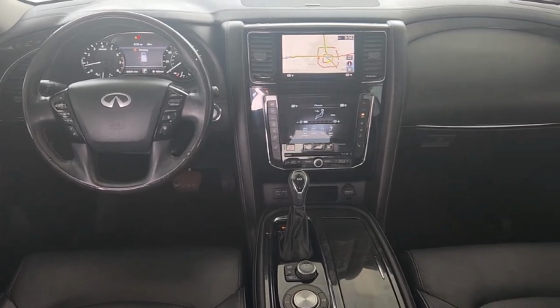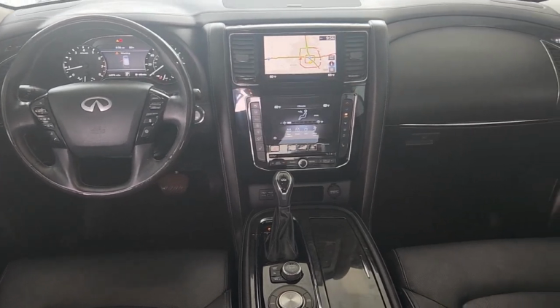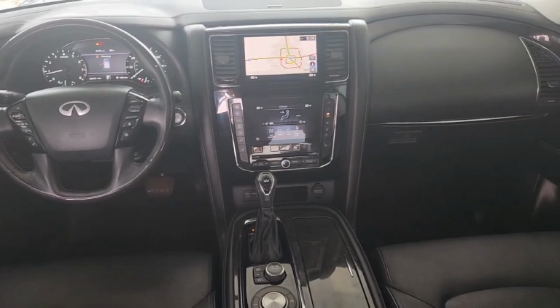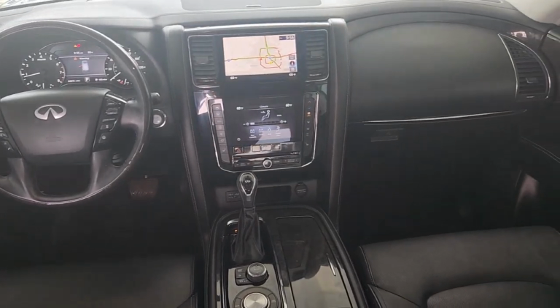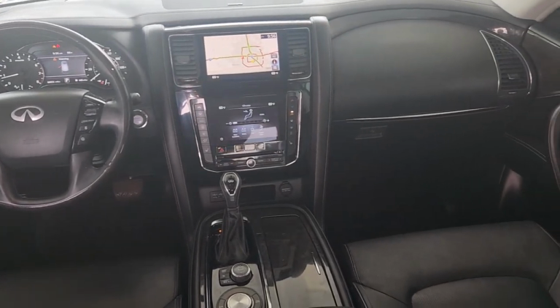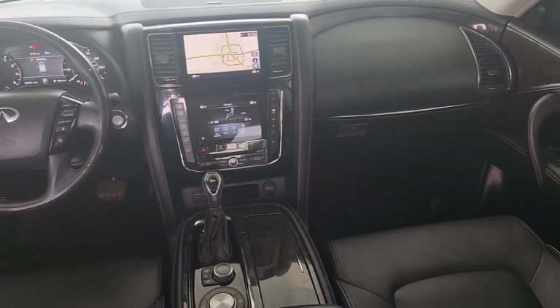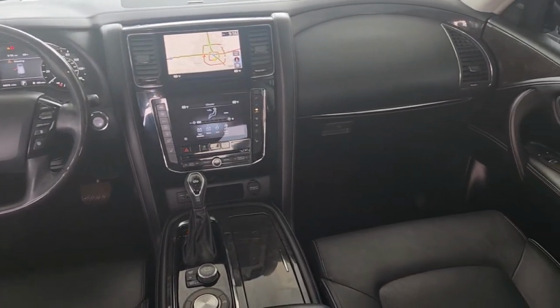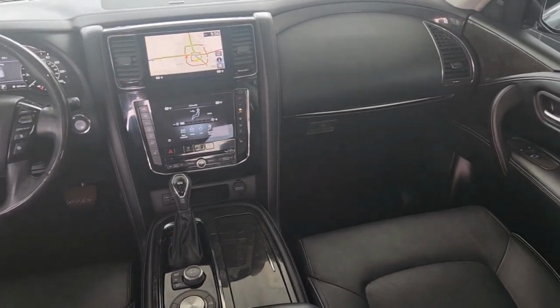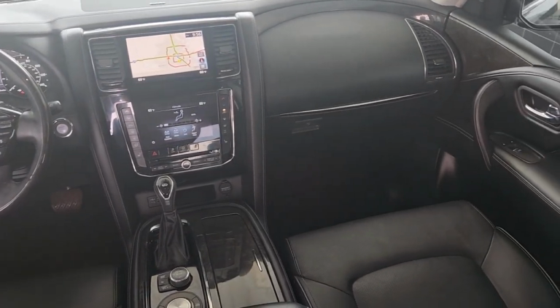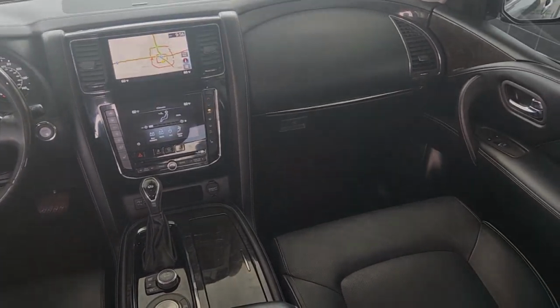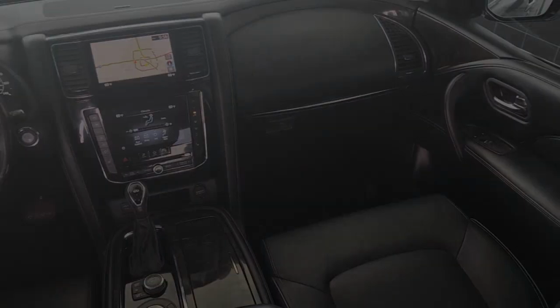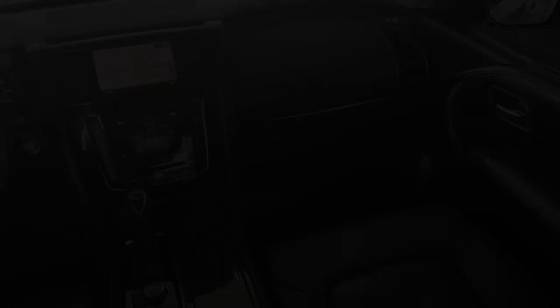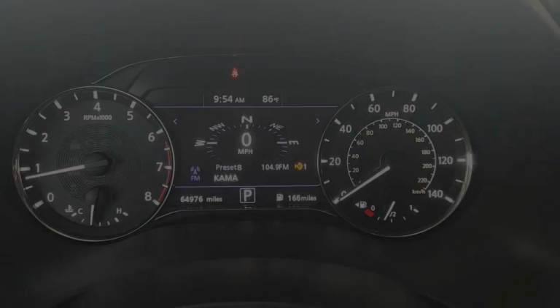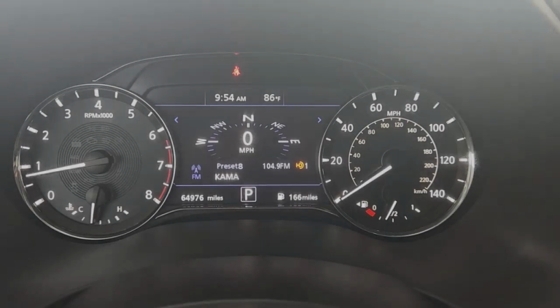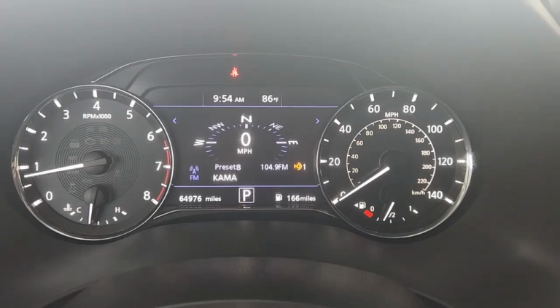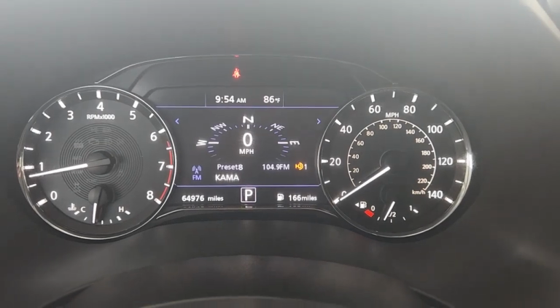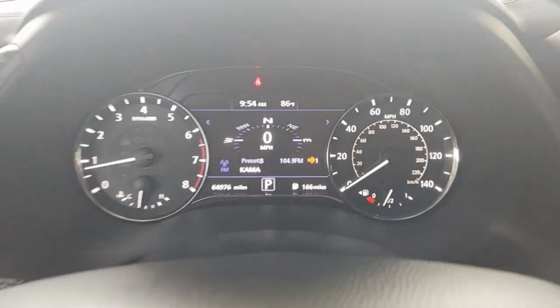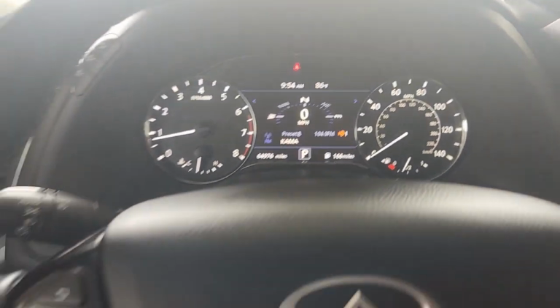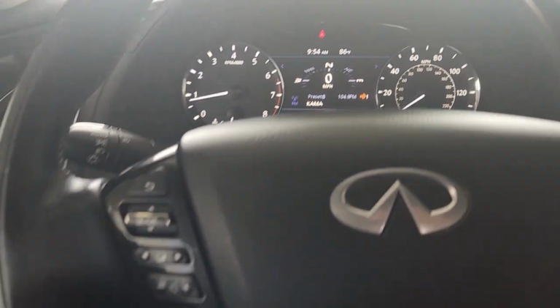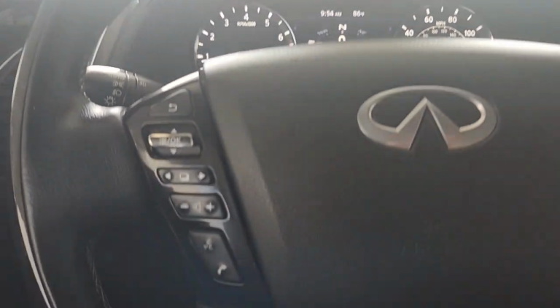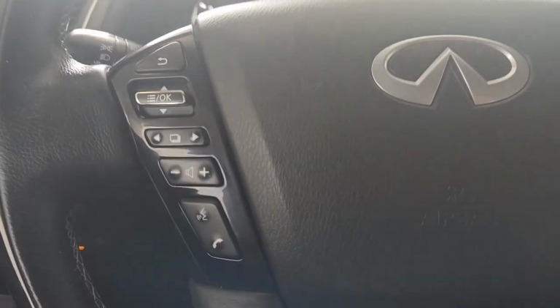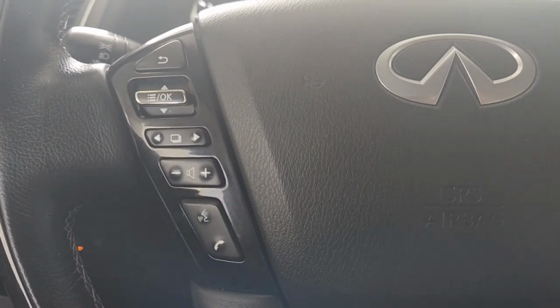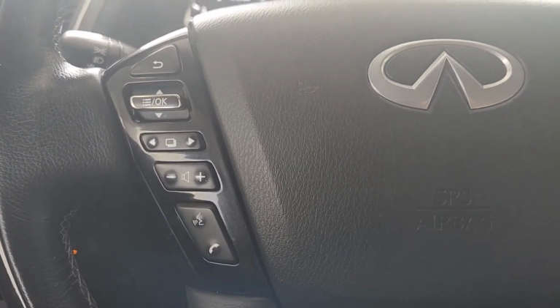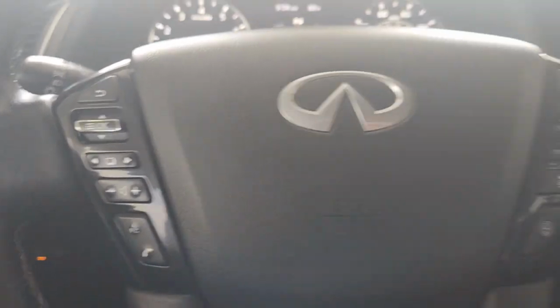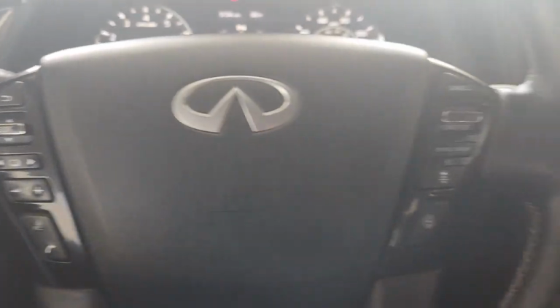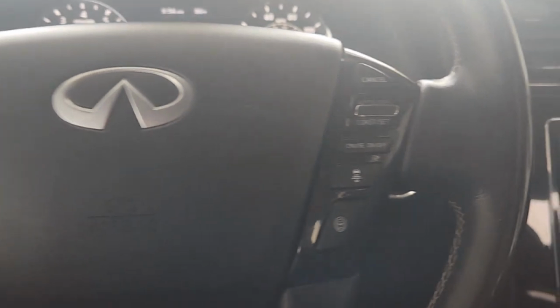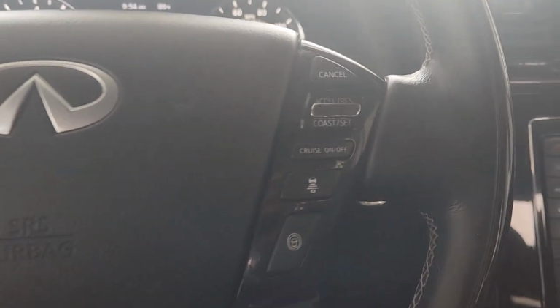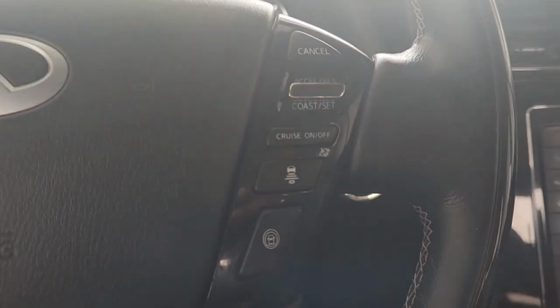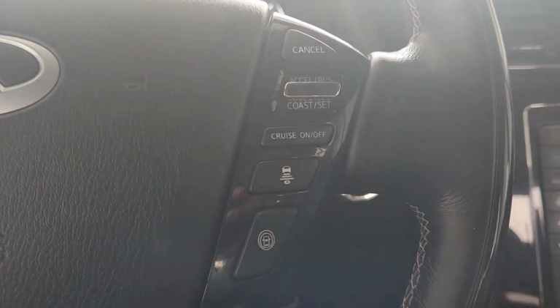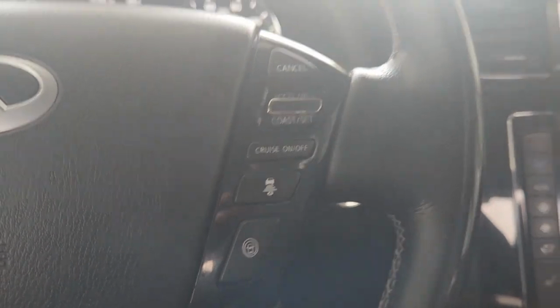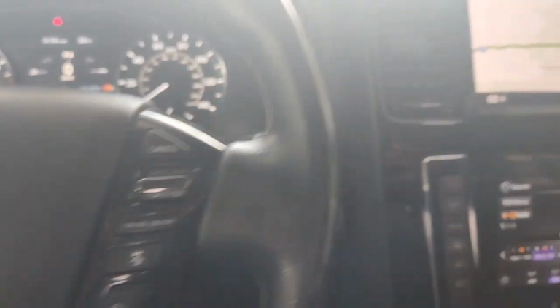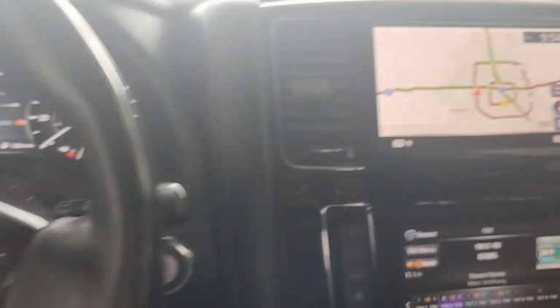Enjoy a view of this boldly stylish Infiniti QX80, the full-size luxury SUV that brings high-end comfort, beefy towing ability, and spacious three-row seating to every off-road adventure.